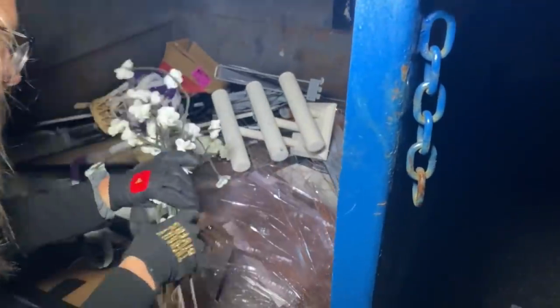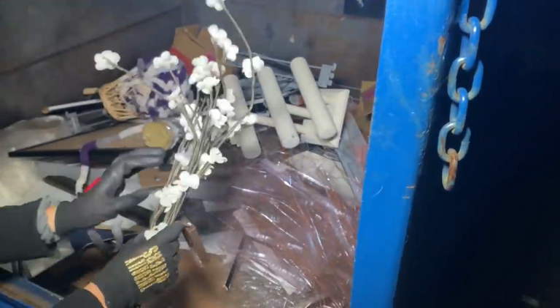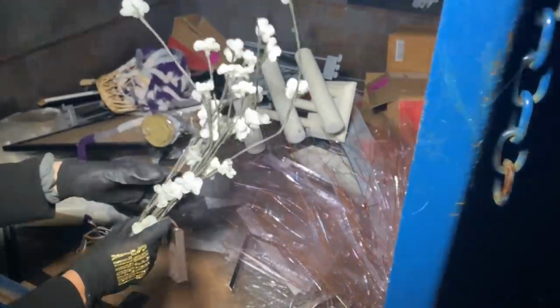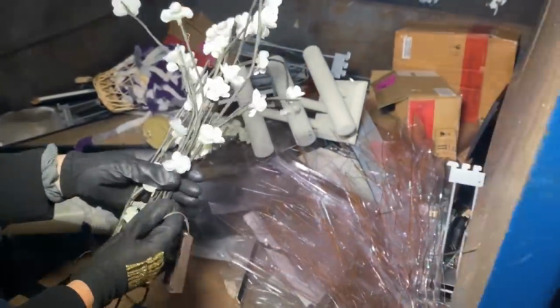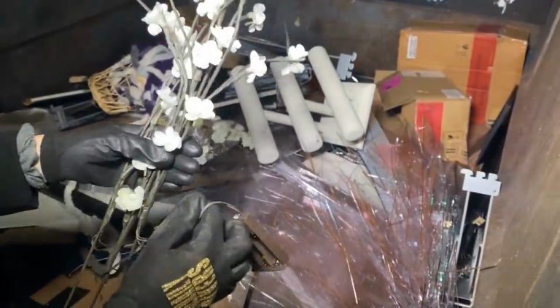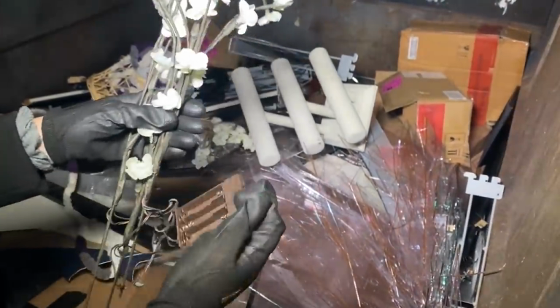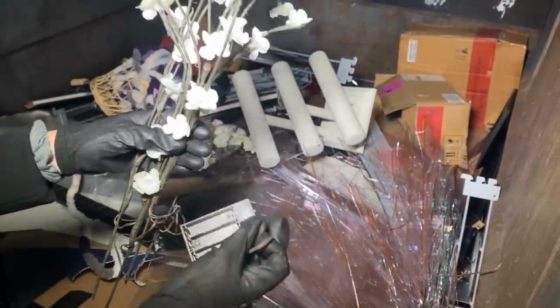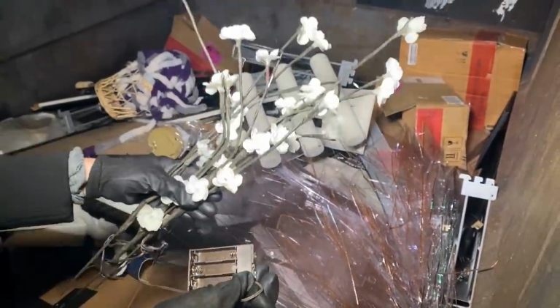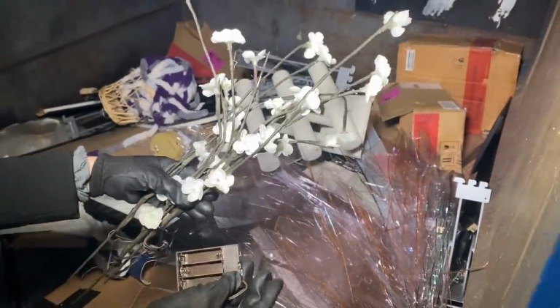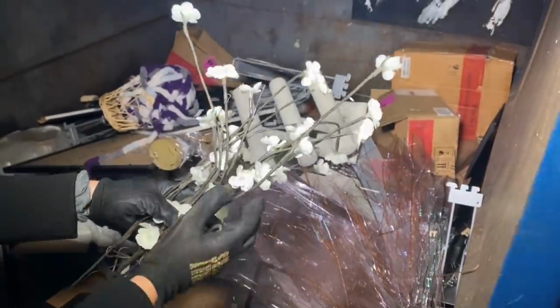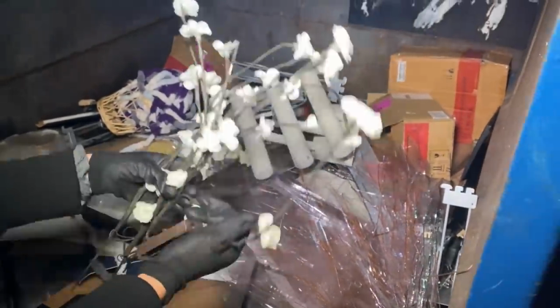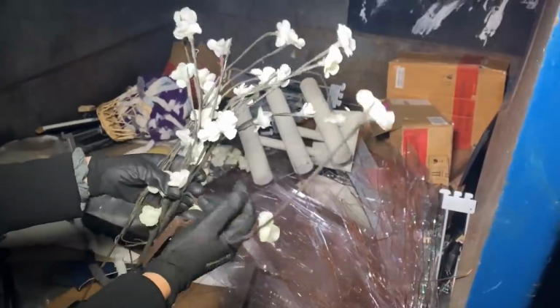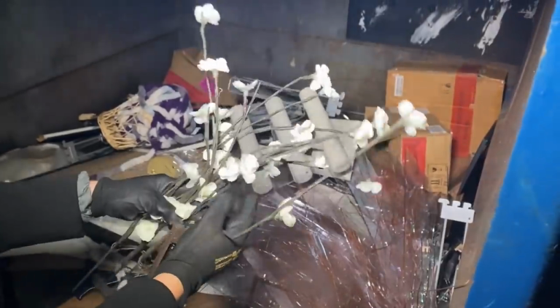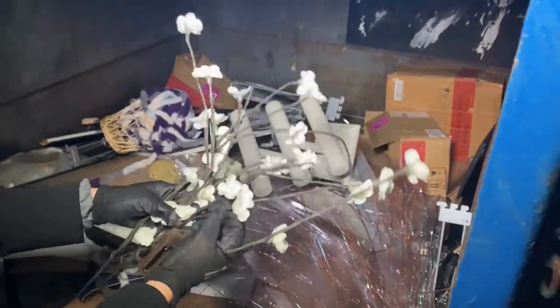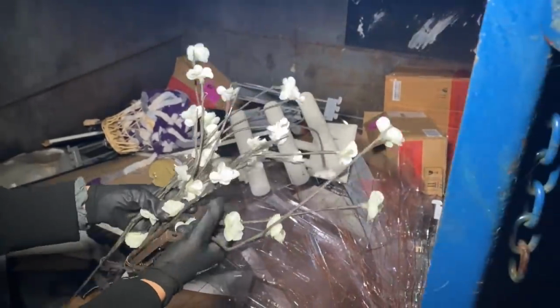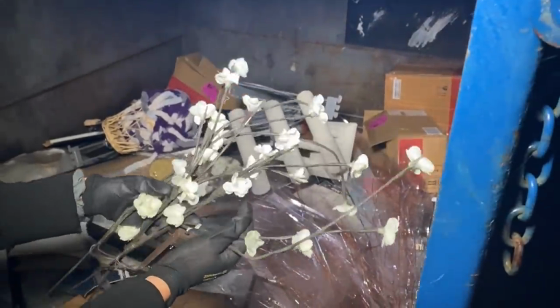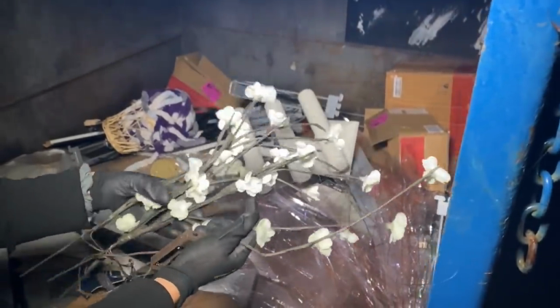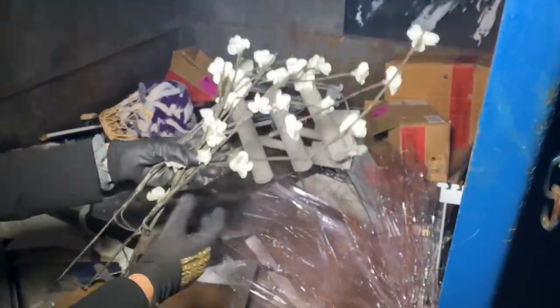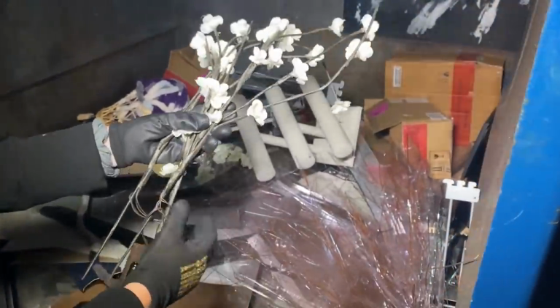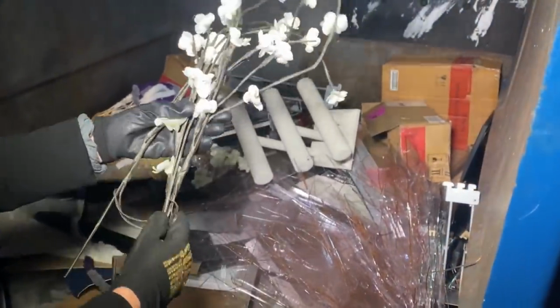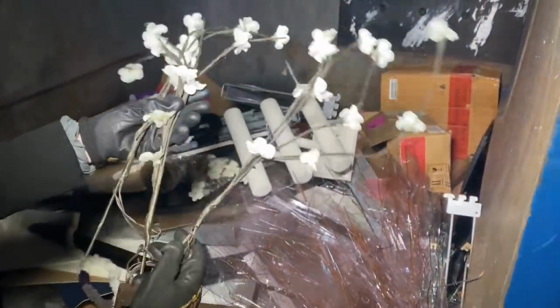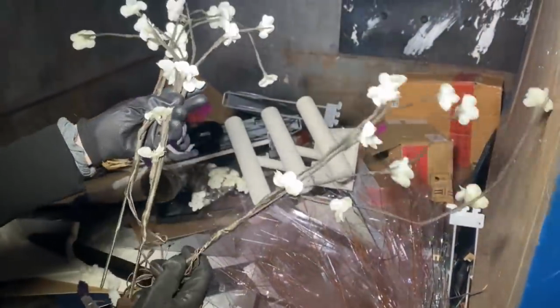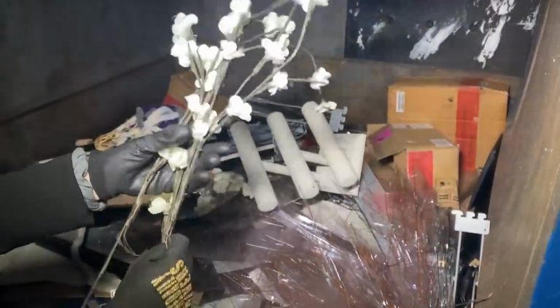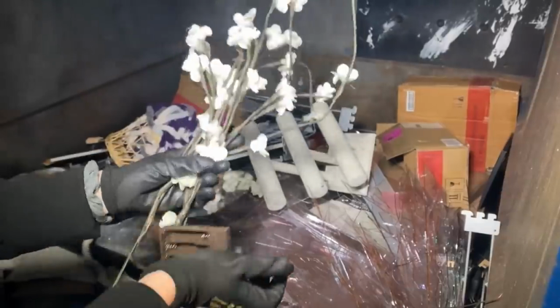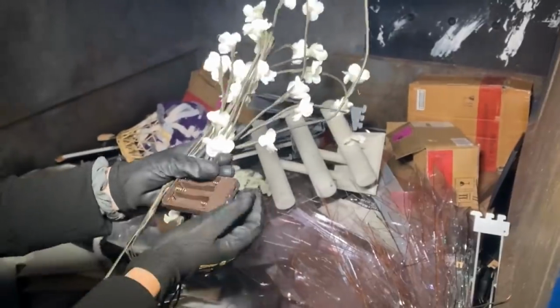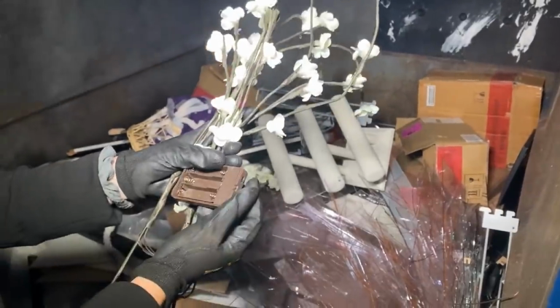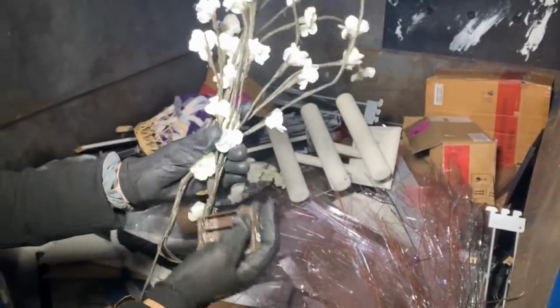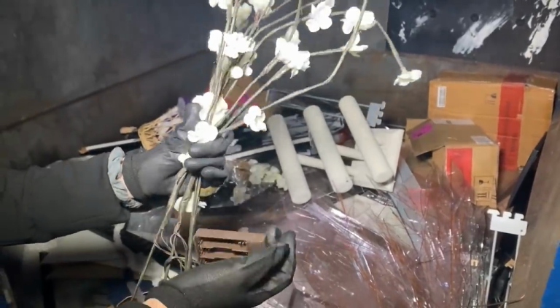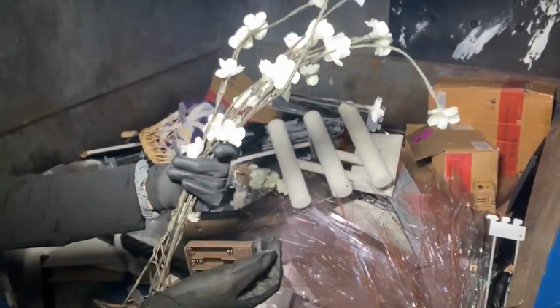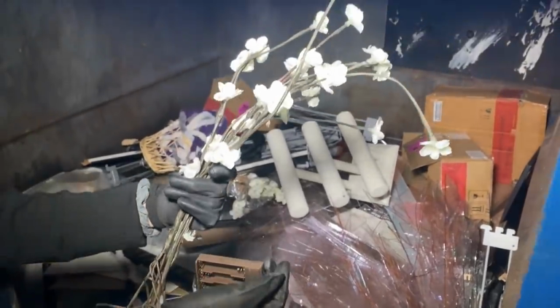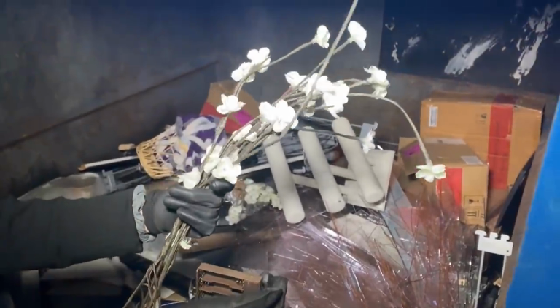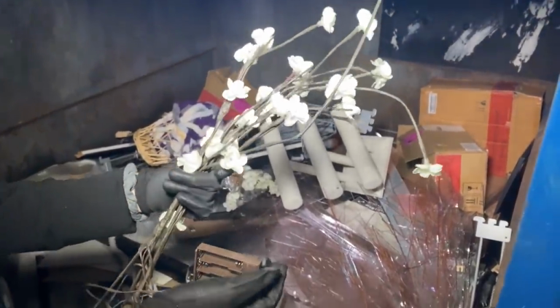We have a set of light-up branches — I think these are like cherry blossoms or something like that. There are three of them and they just take batteries, so we definitely have to see if these work.